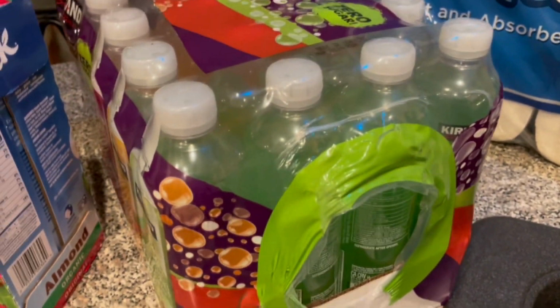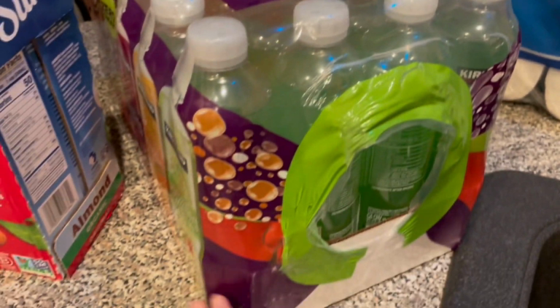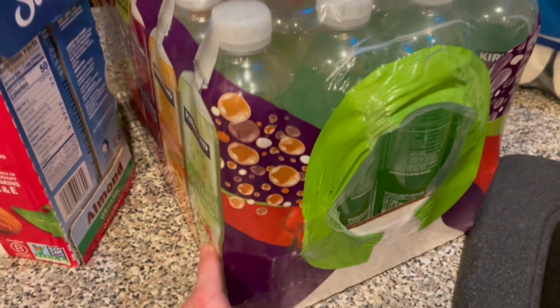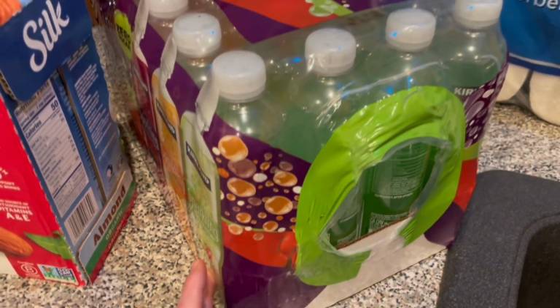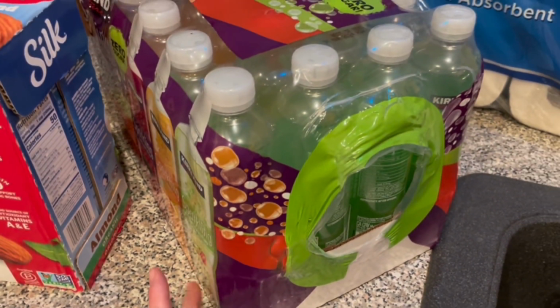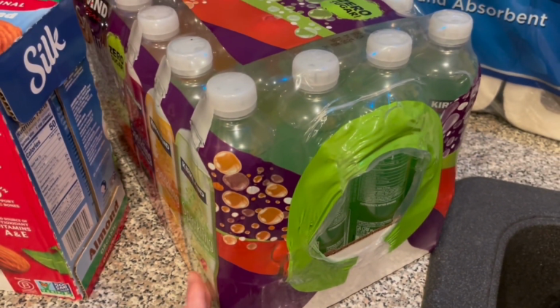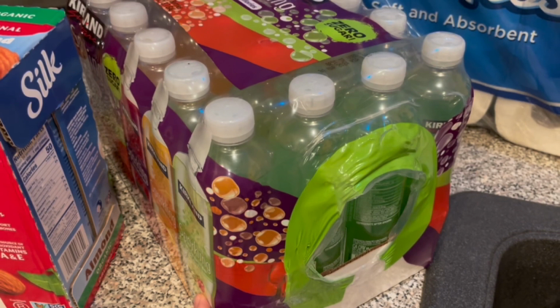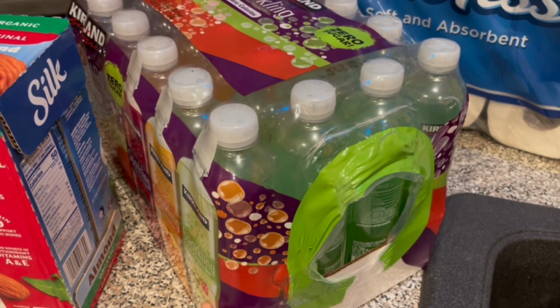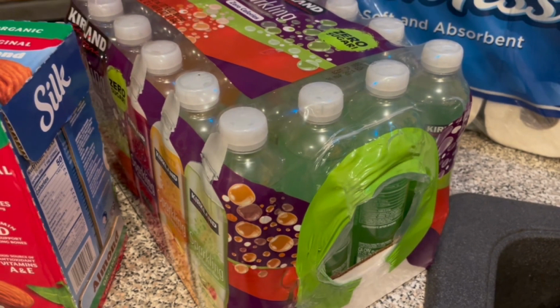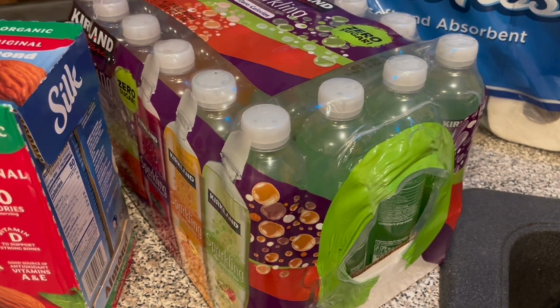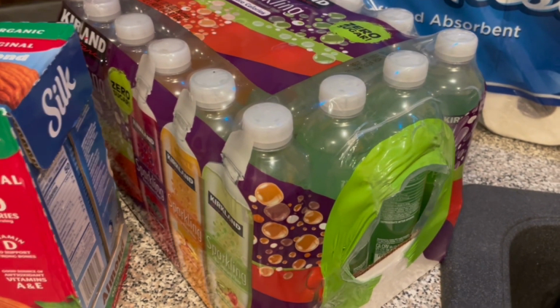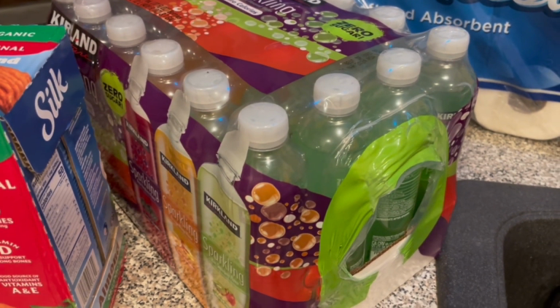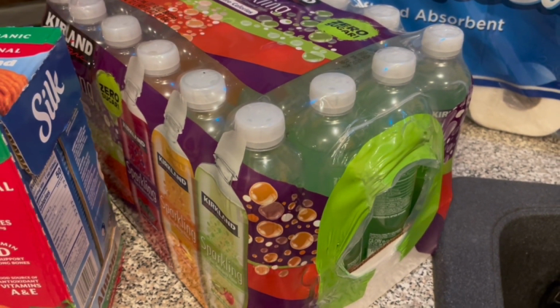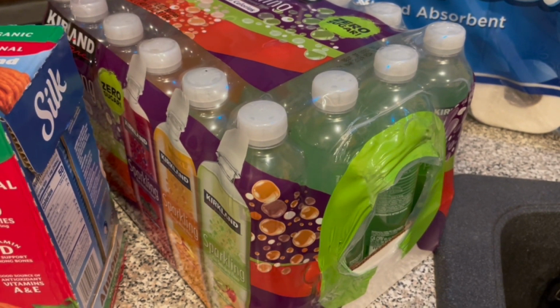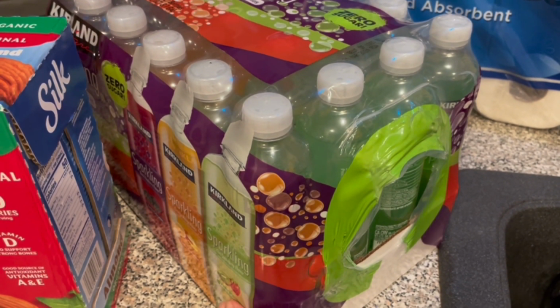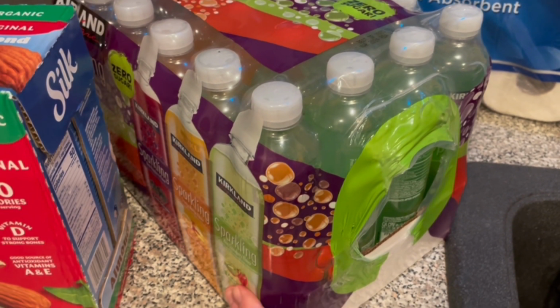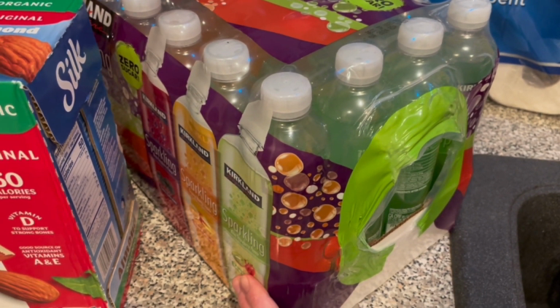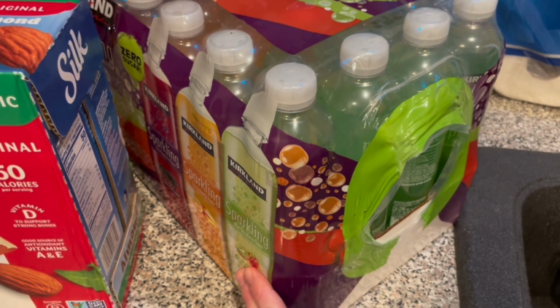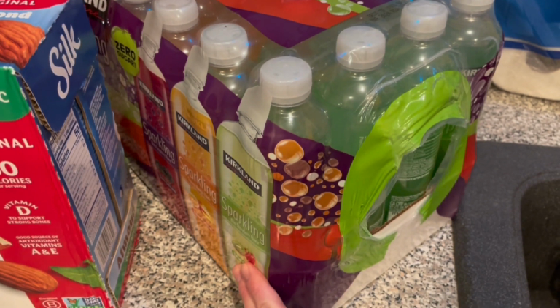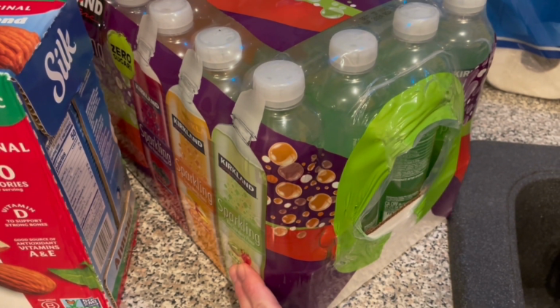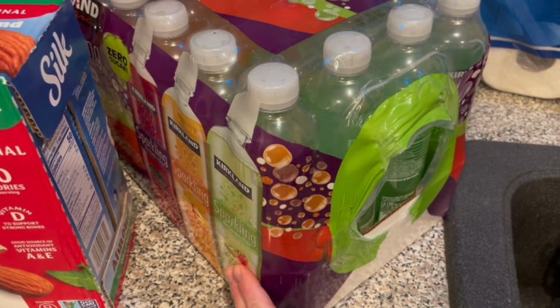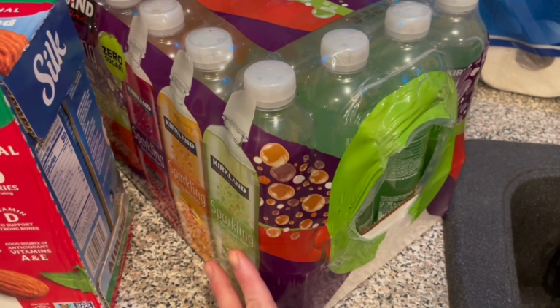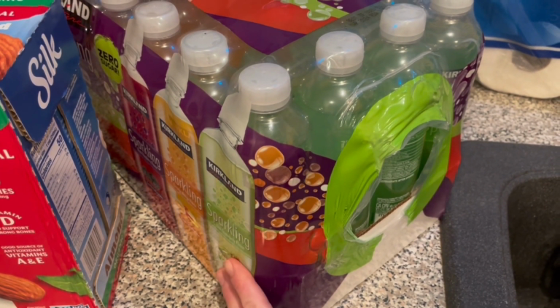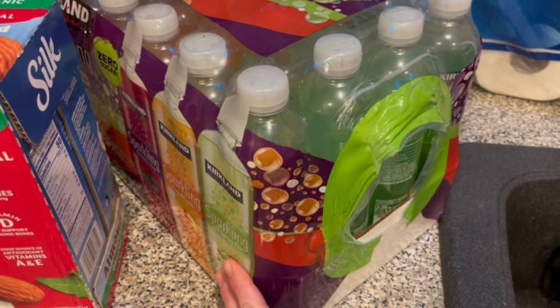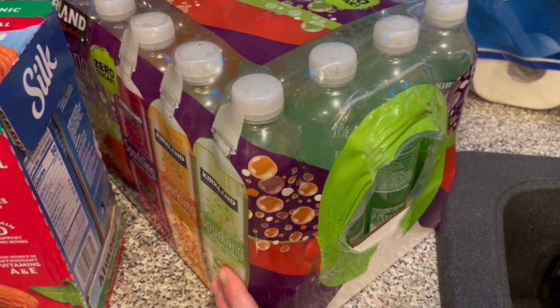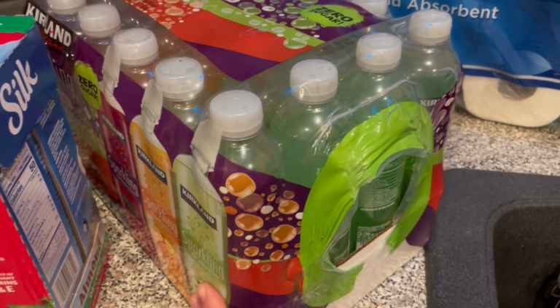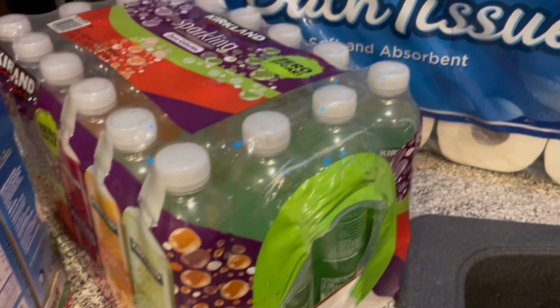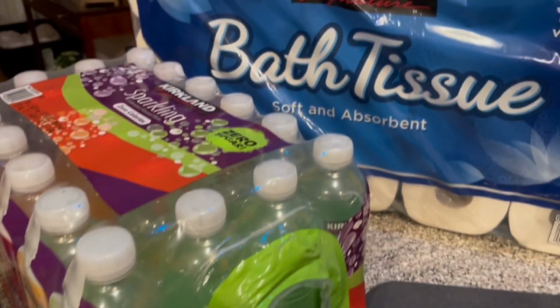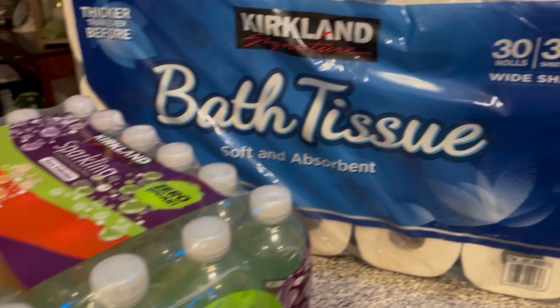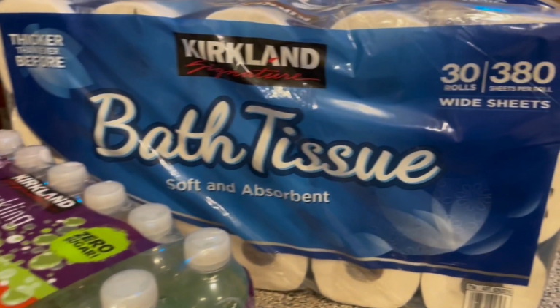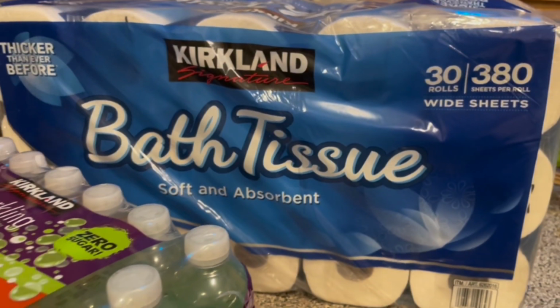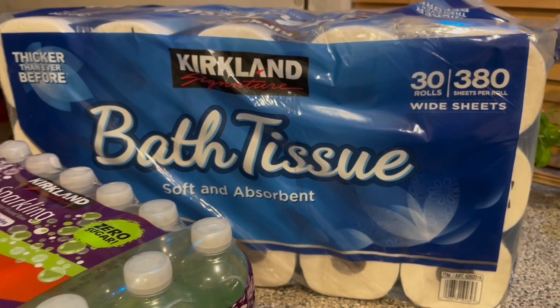I also grabbed this sparkling water. It comes in three different flavors and we like it instead of soda, so we use this one here in the house. But every once in a while when we go out, we get some soda.